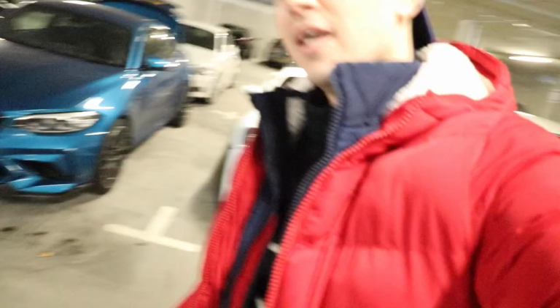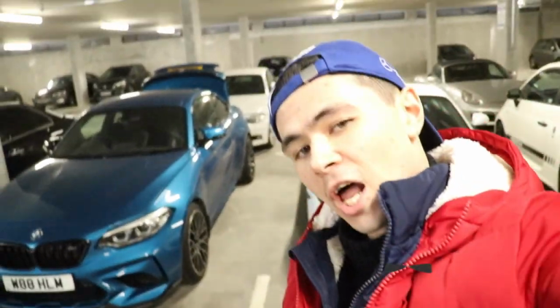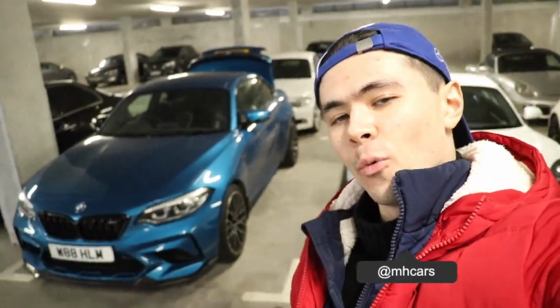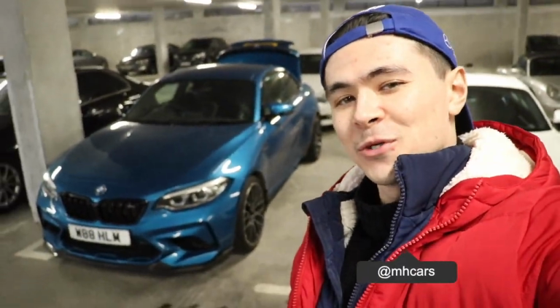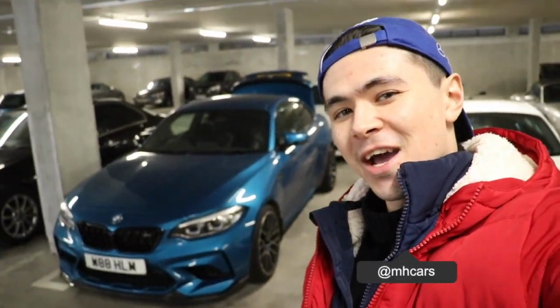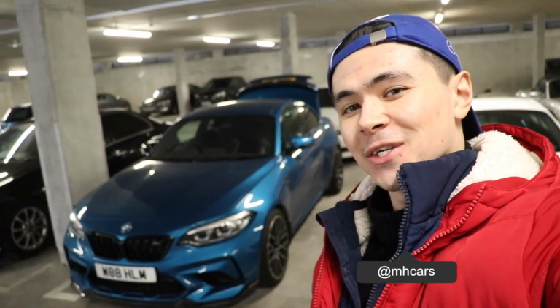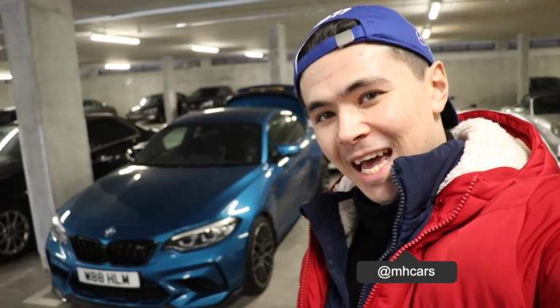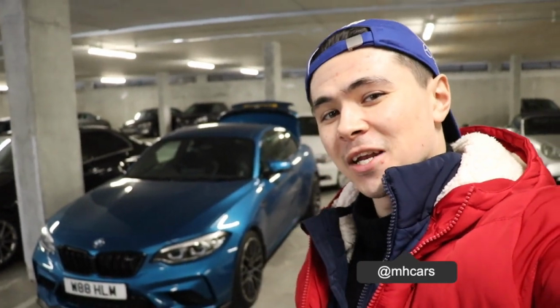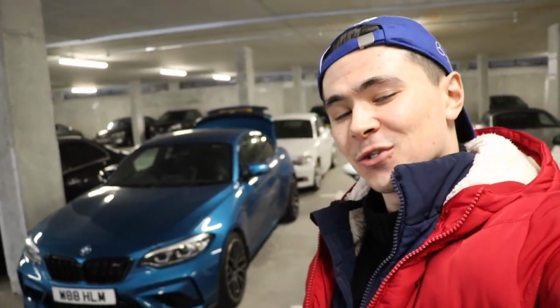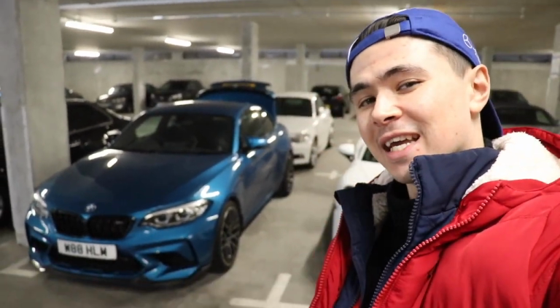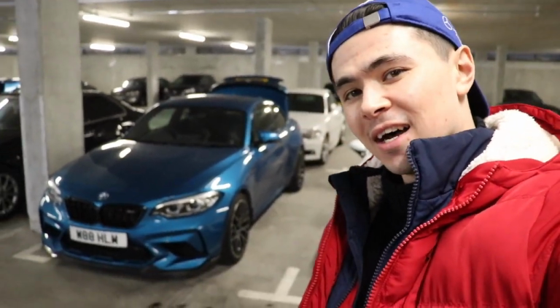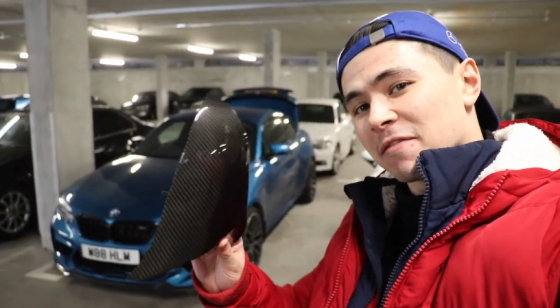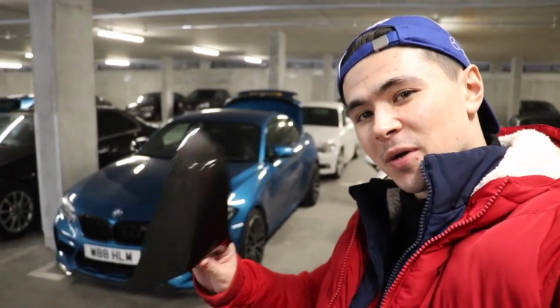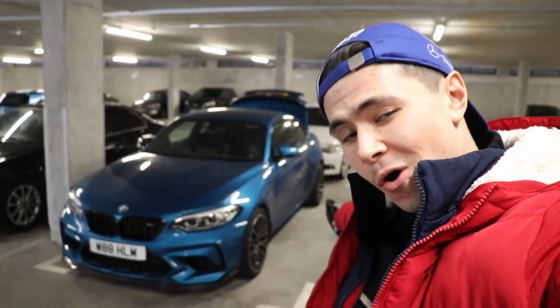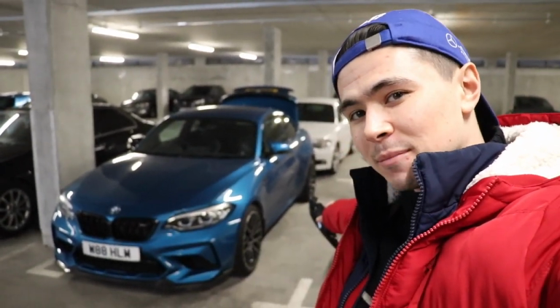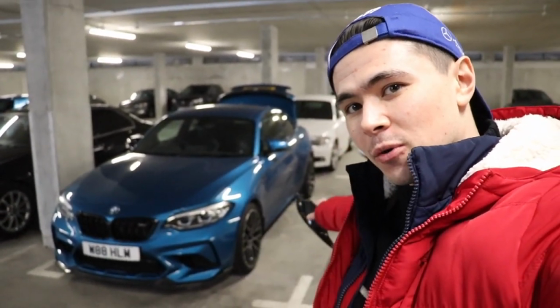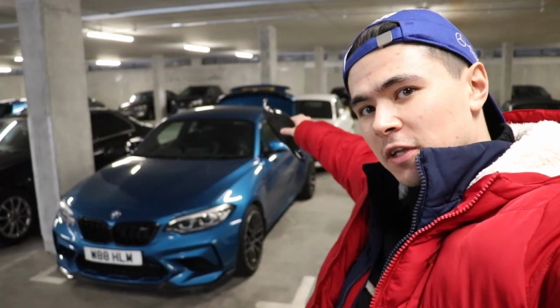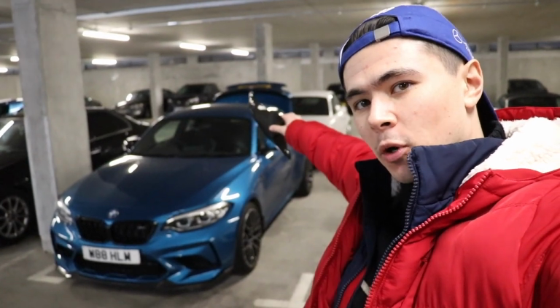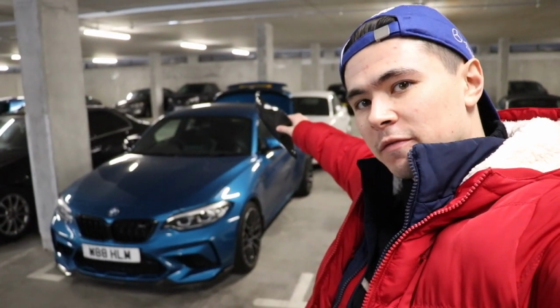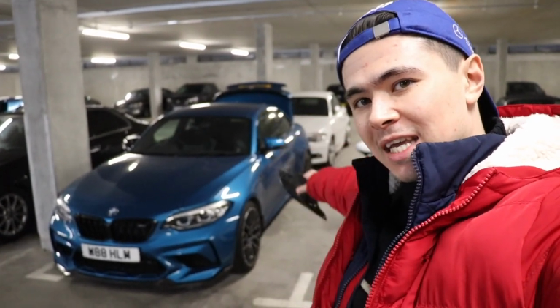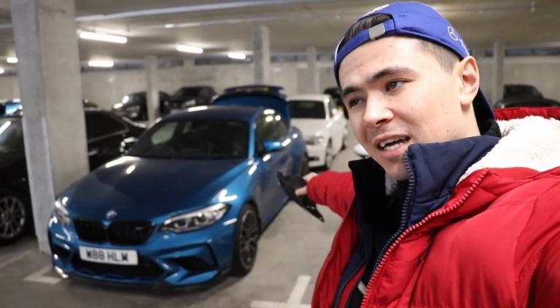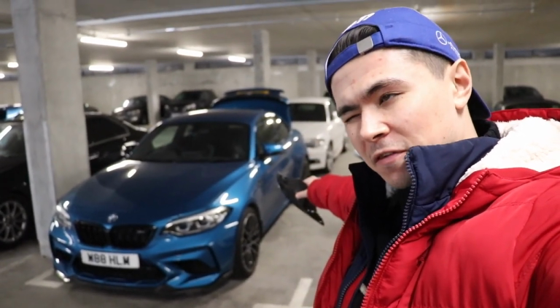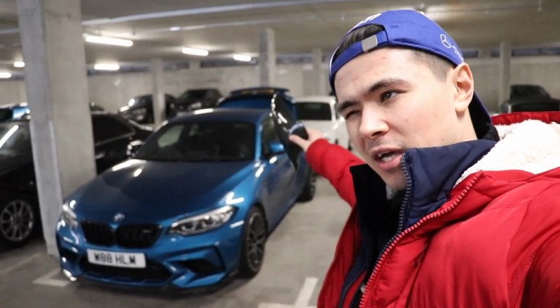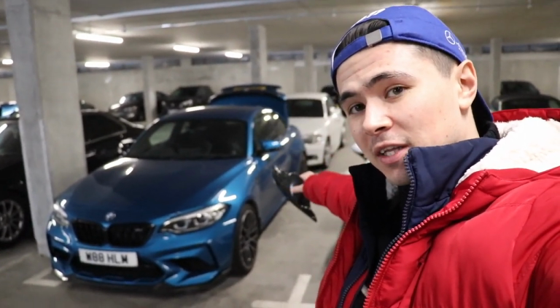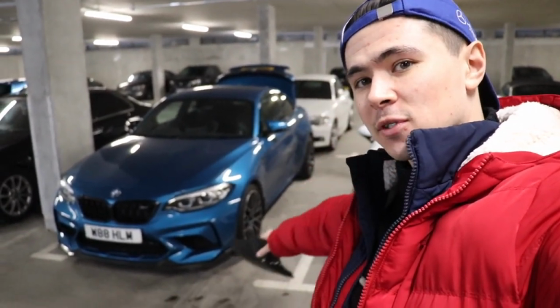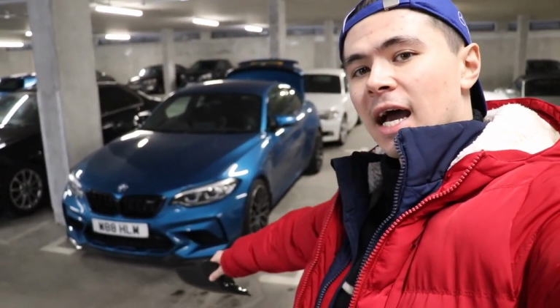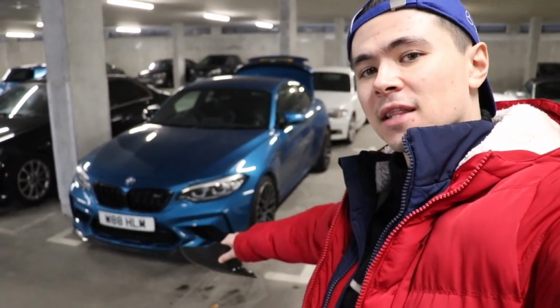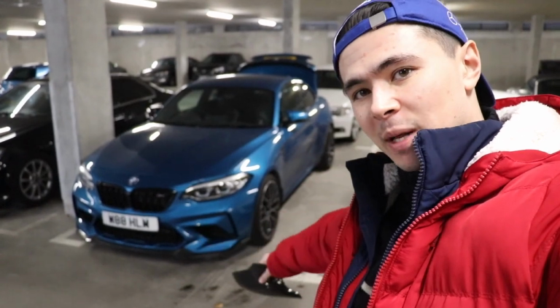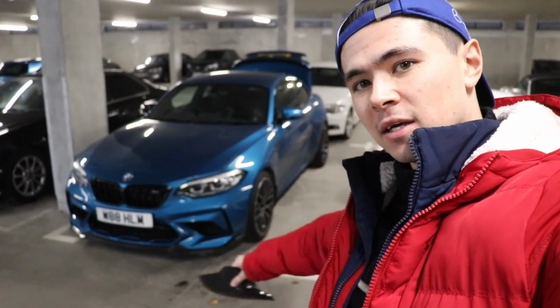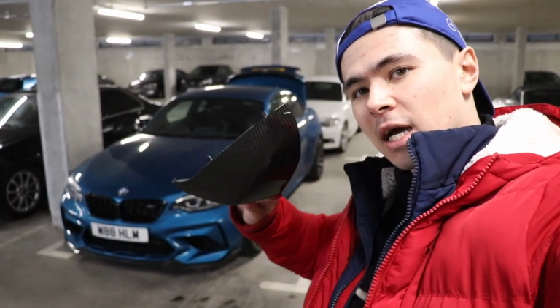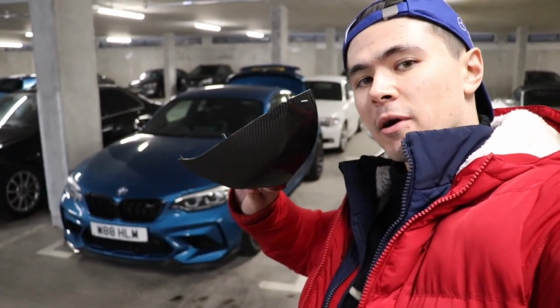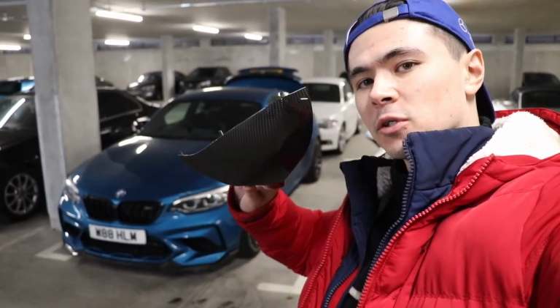Hello and welcome to the video. Today we're going to be installing the last bit of carbon on the M2. We've done the spoiler, we've done the diffuser, we've done the tips and the splitter, and now we've got the mirror caps as well.